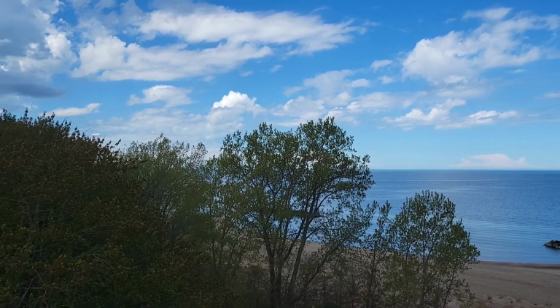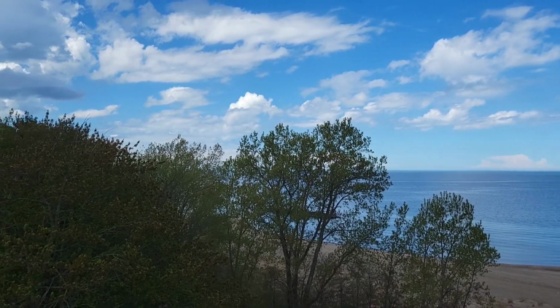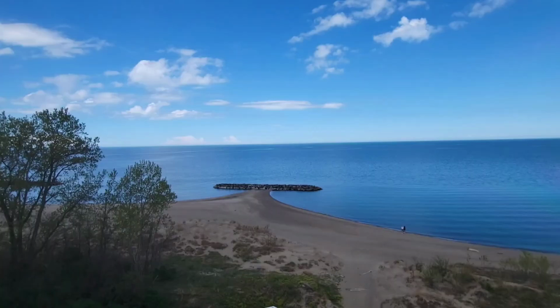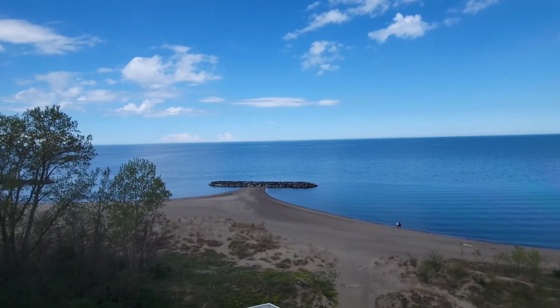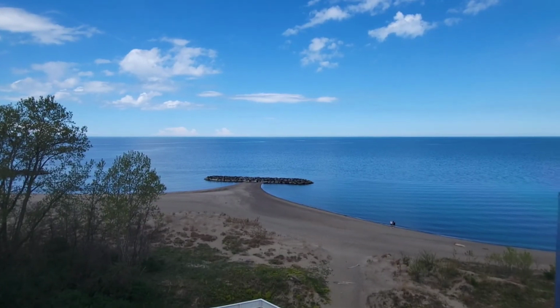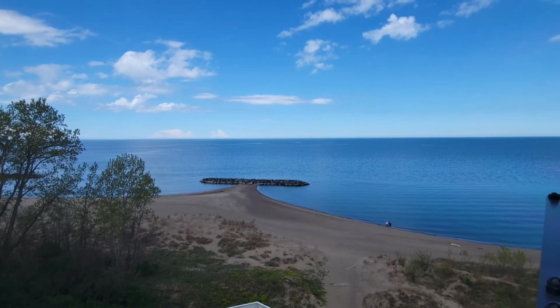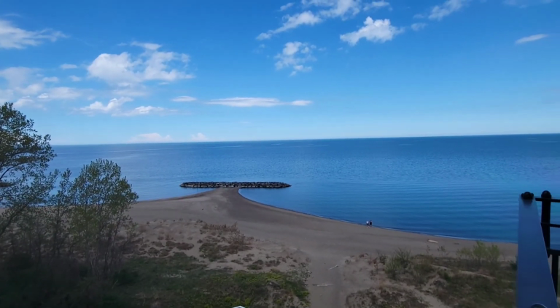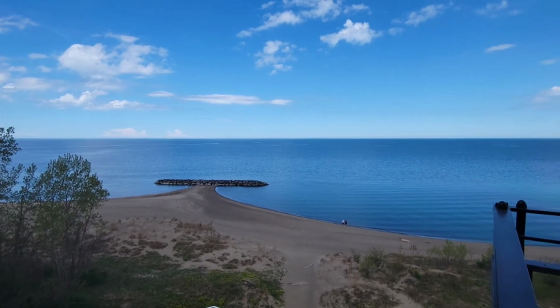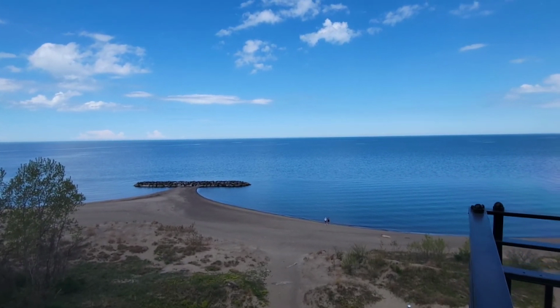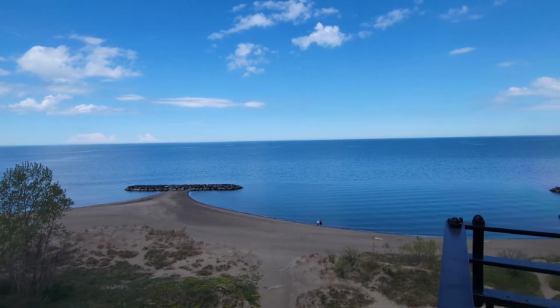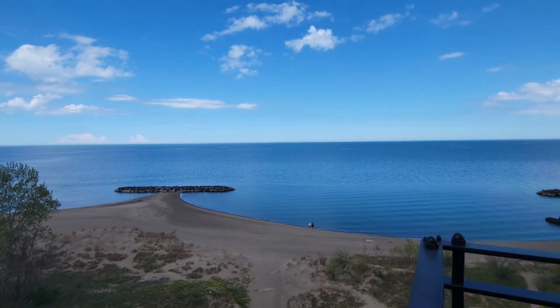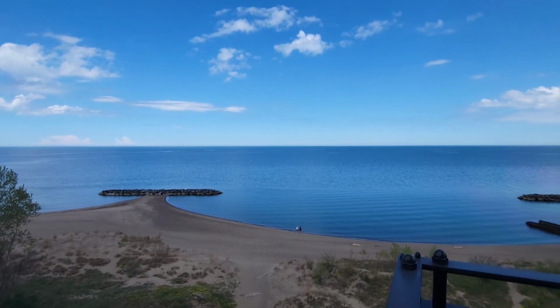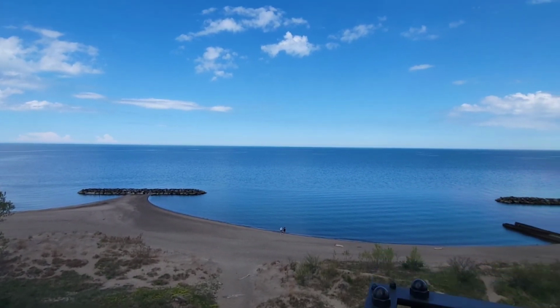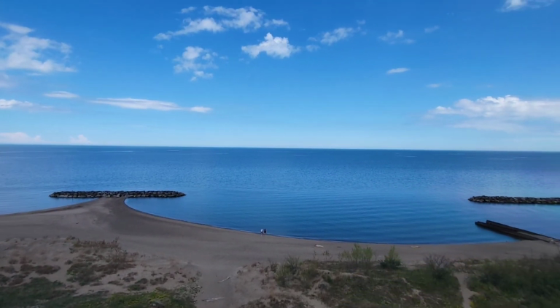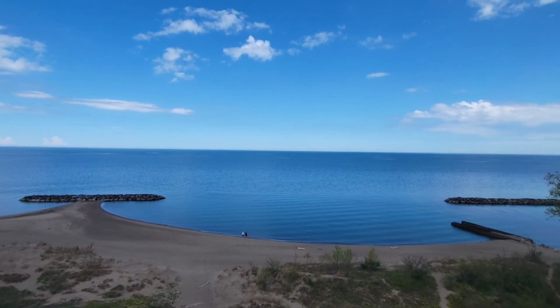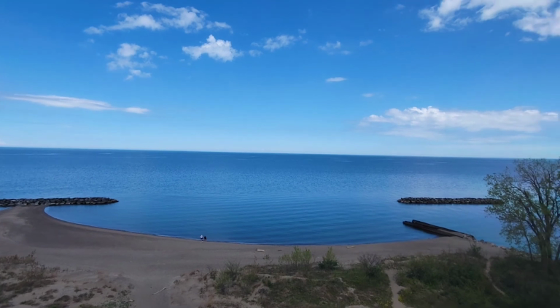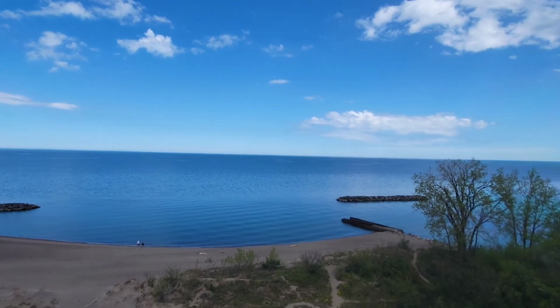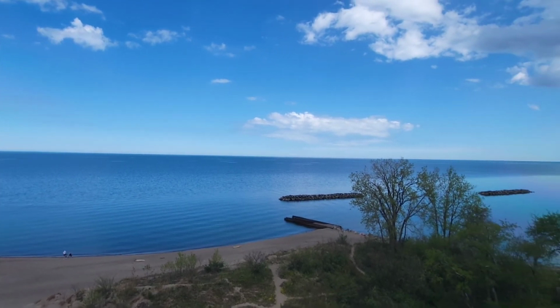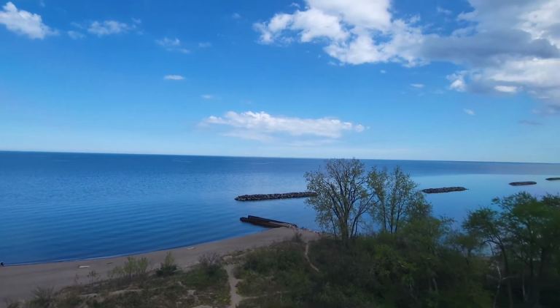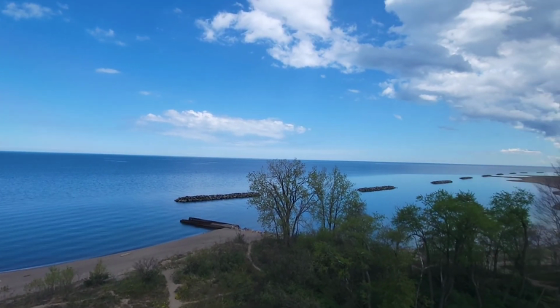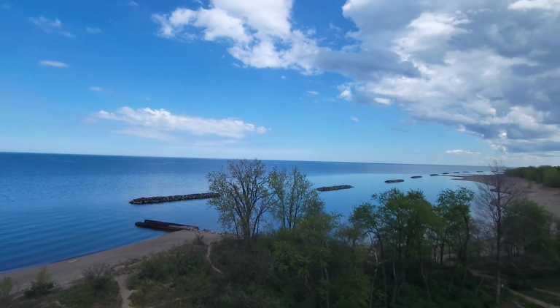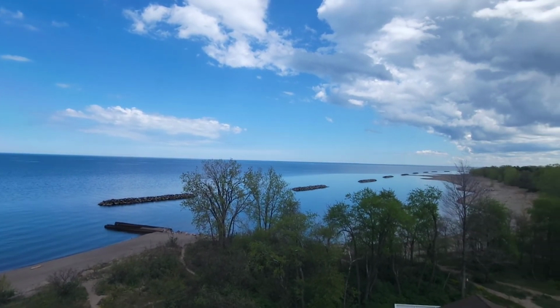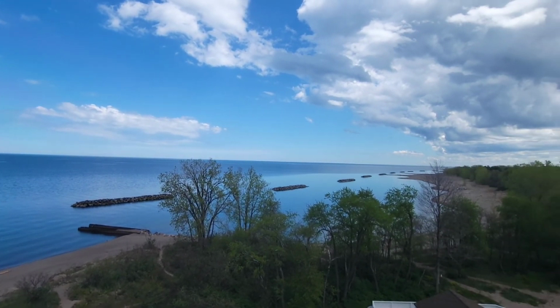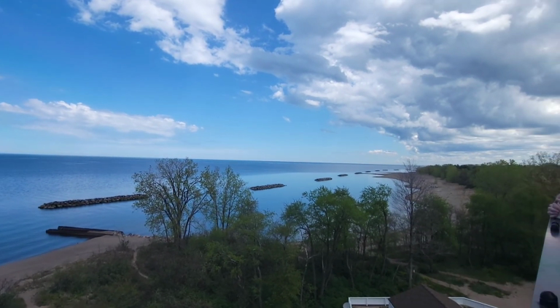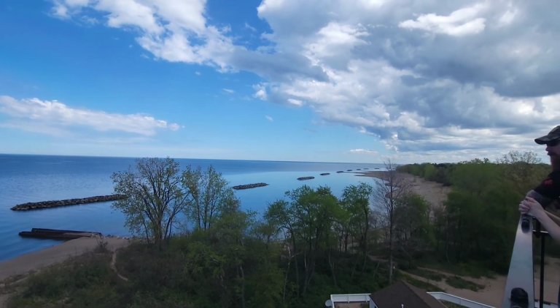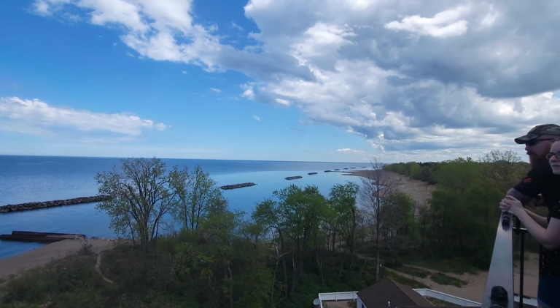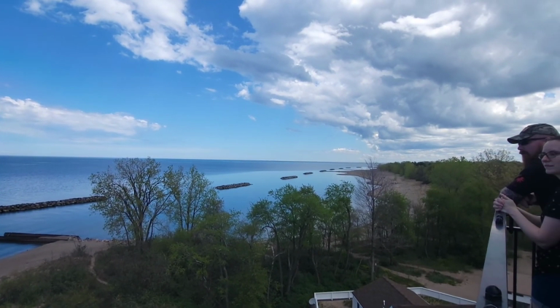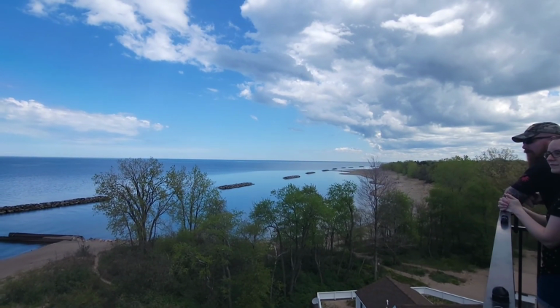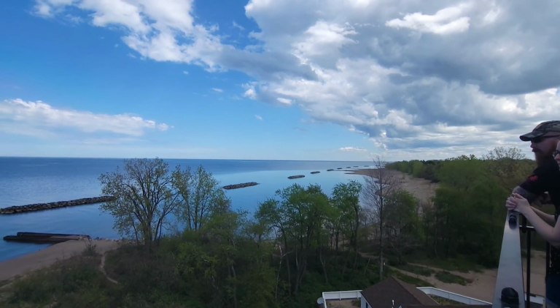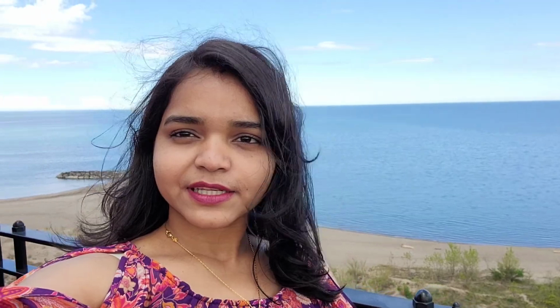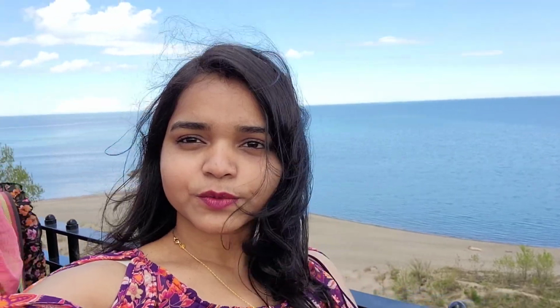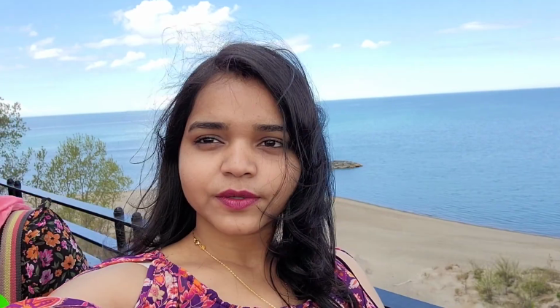It's a beautiful view. Wow. It's a beautiful view.